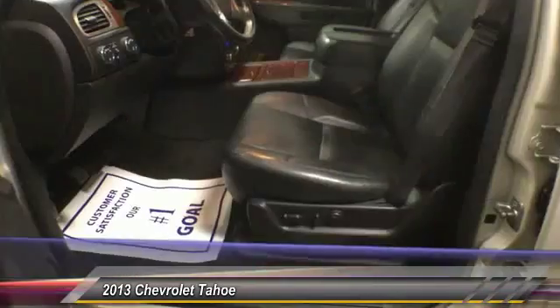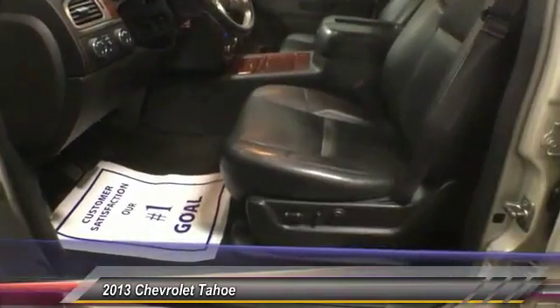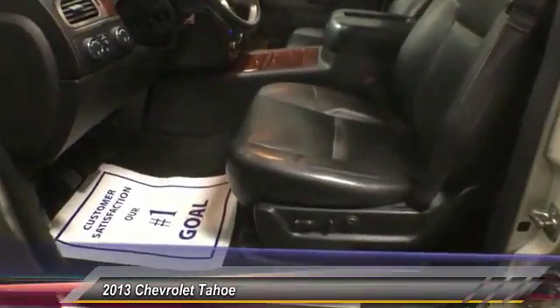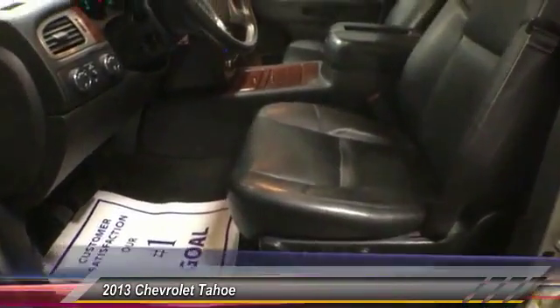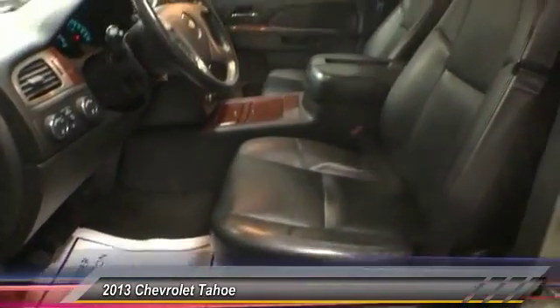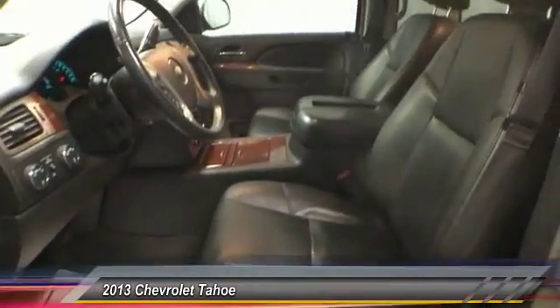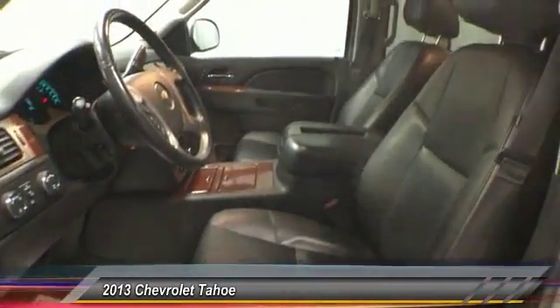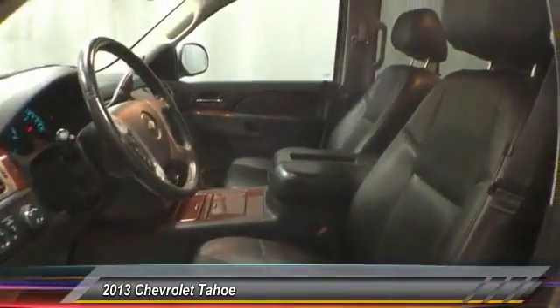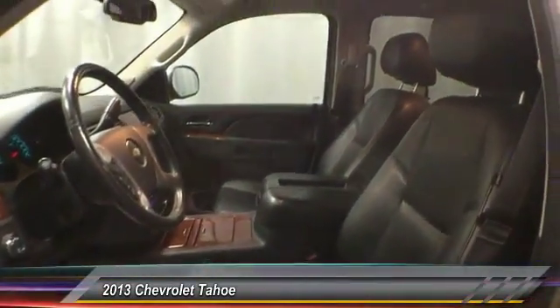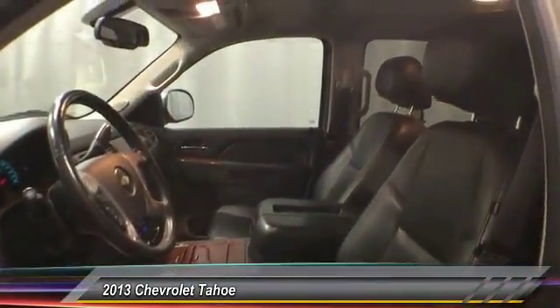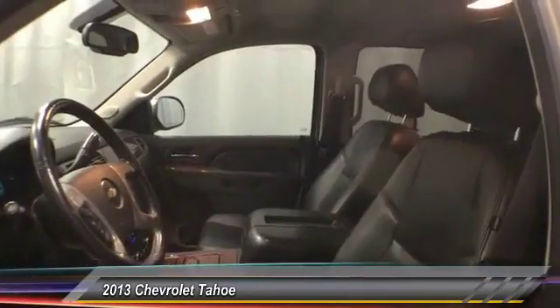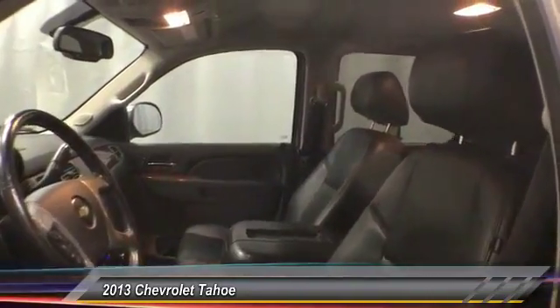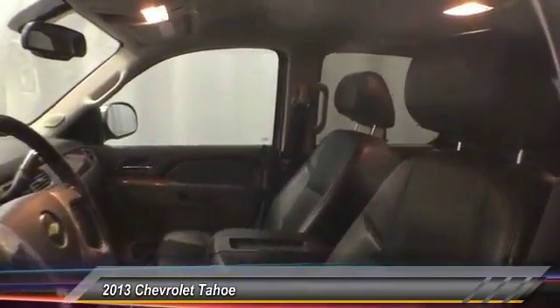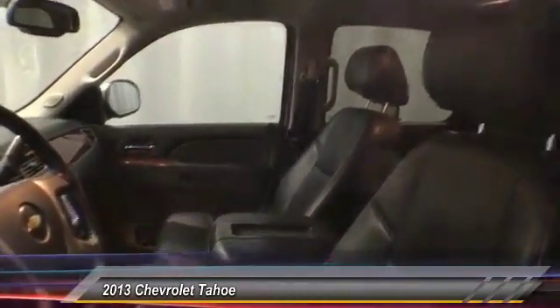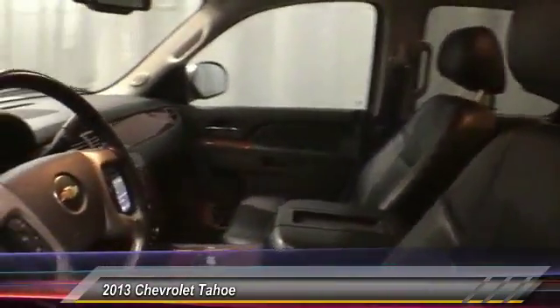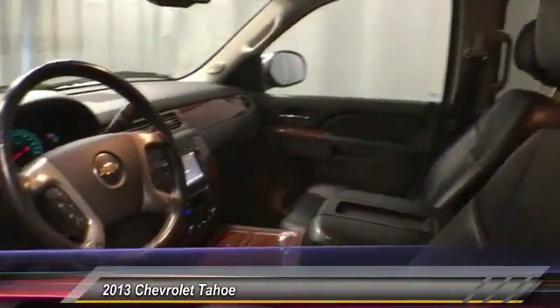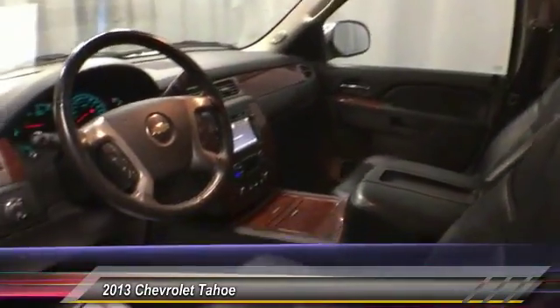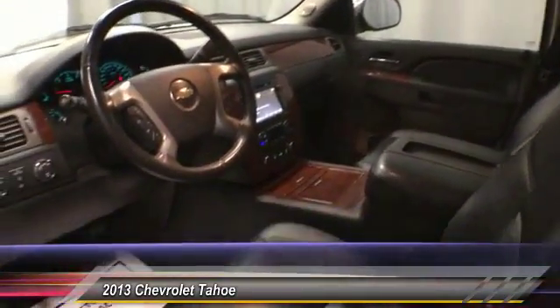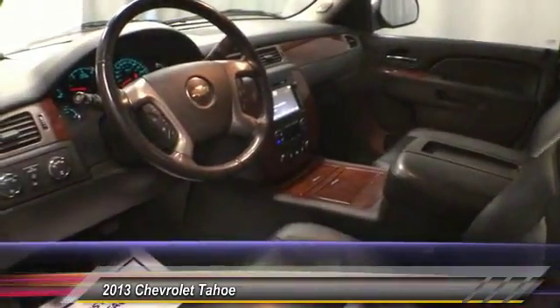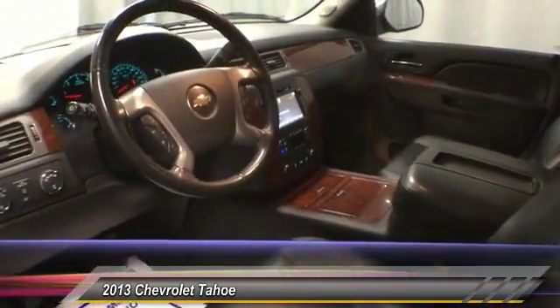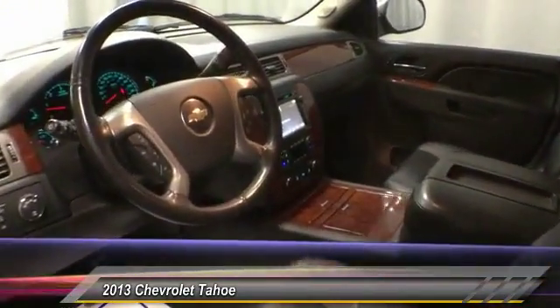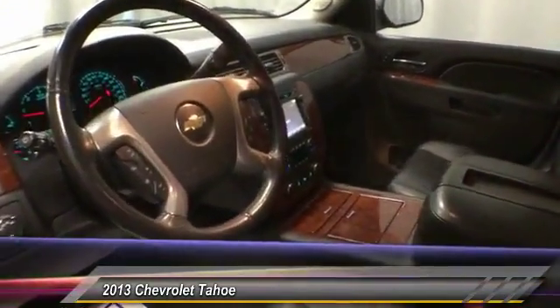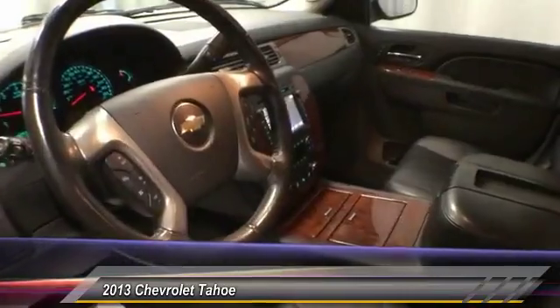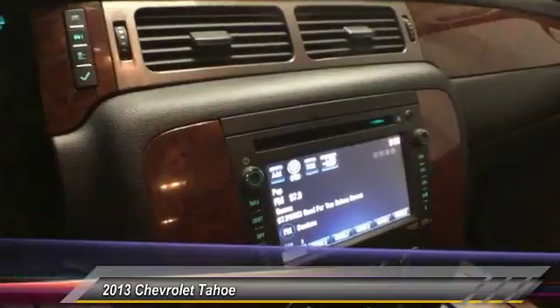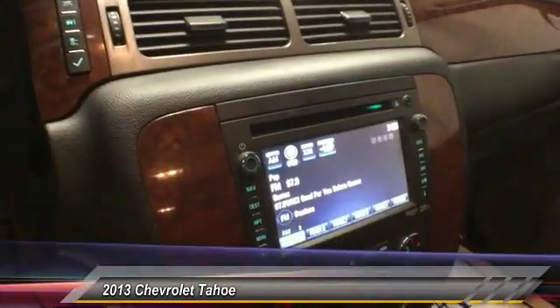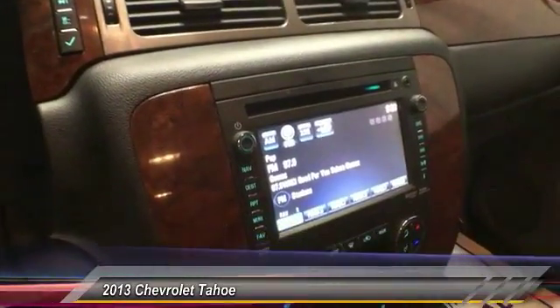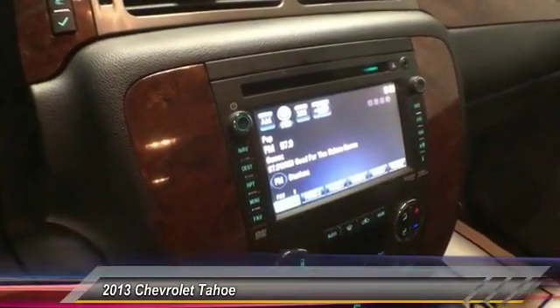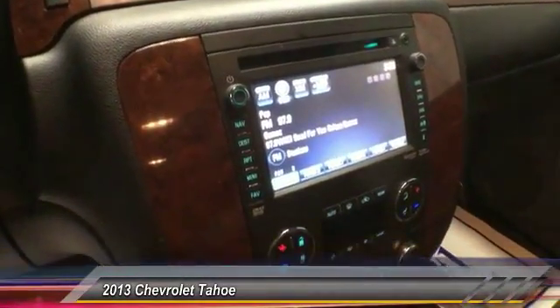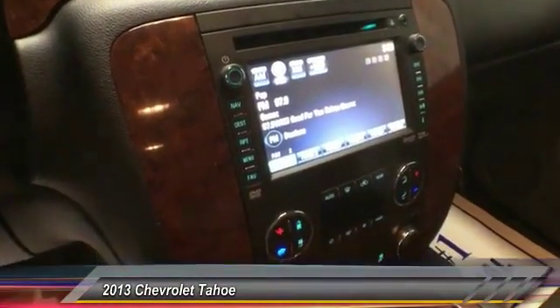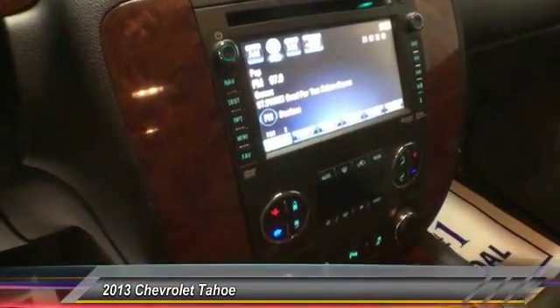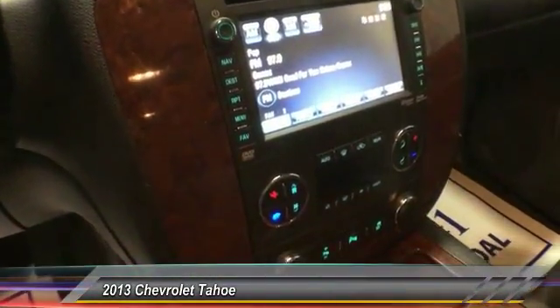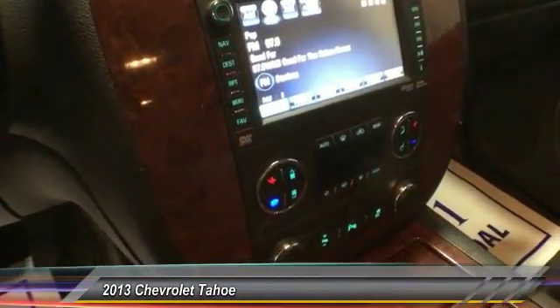Remote engine start, traction control, navigation system, Bose sound system, dual airbags, air conditioning, four-wheel disc brakes, universal garage door opener, rear window defroster, CD player.